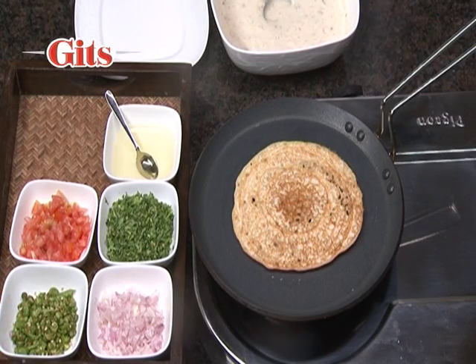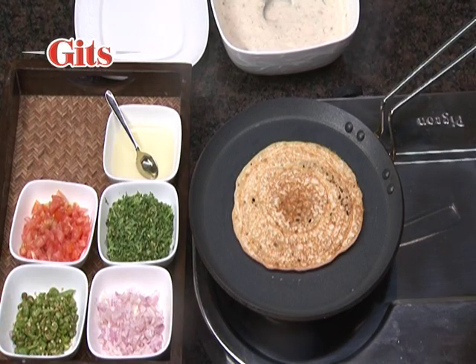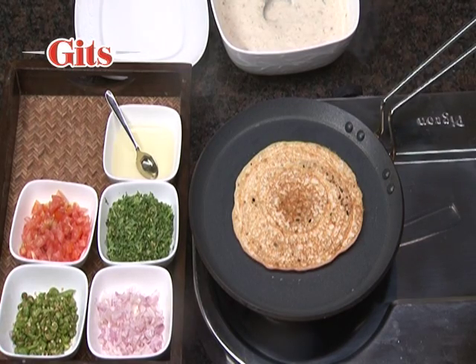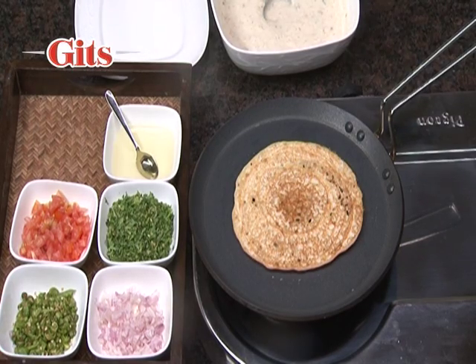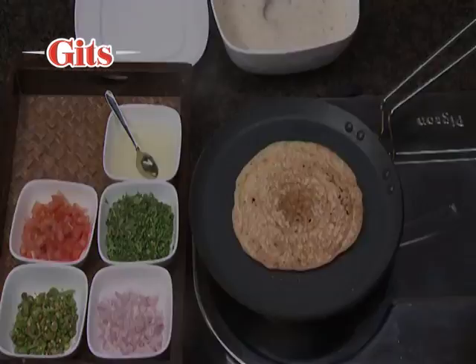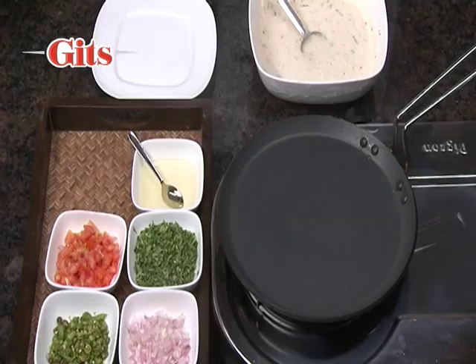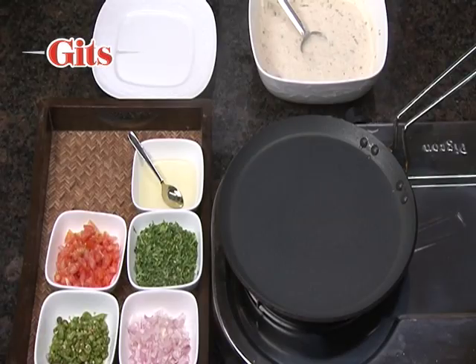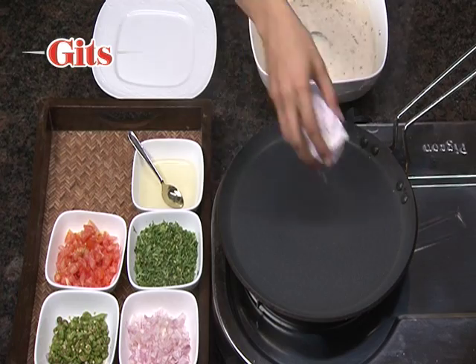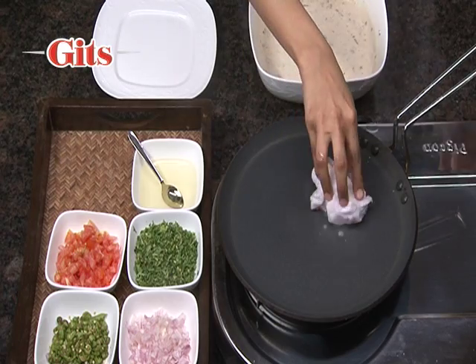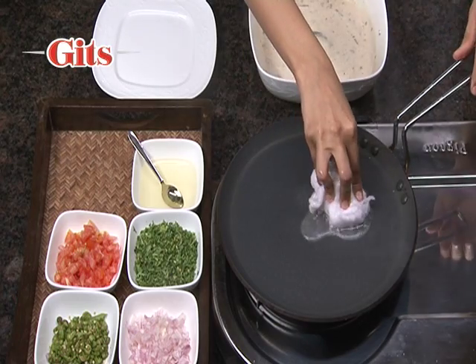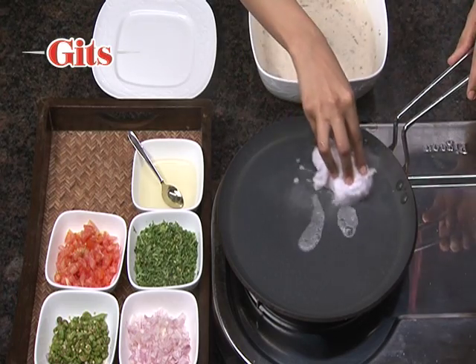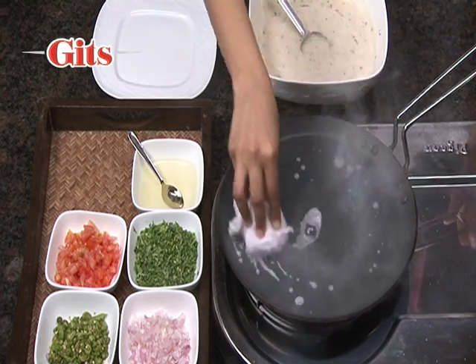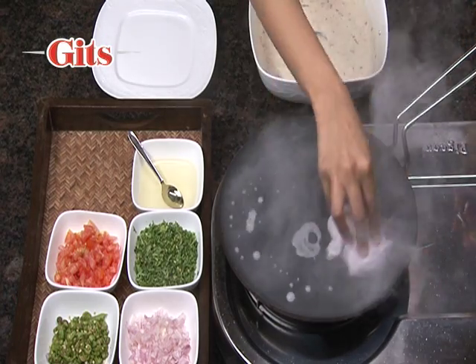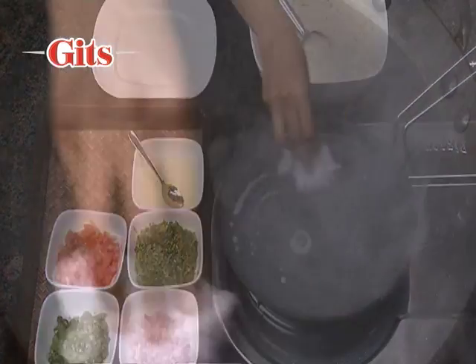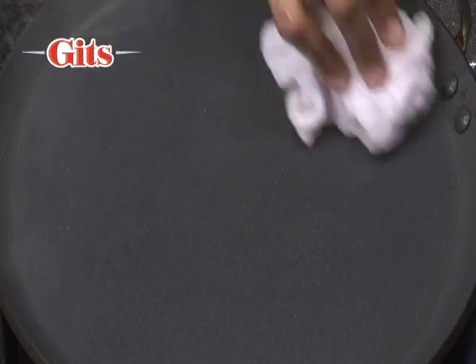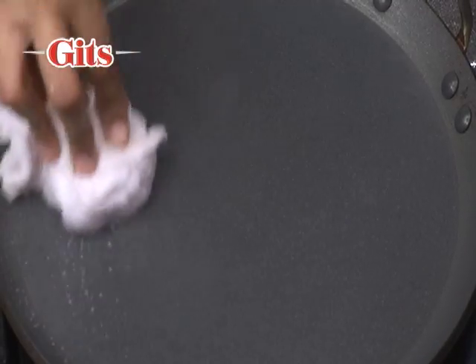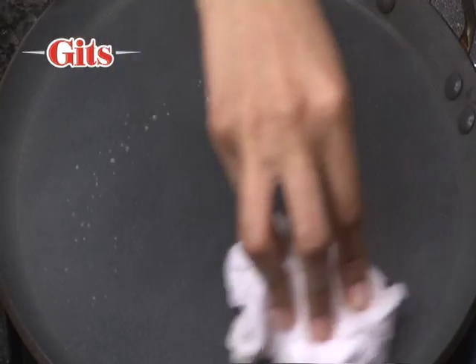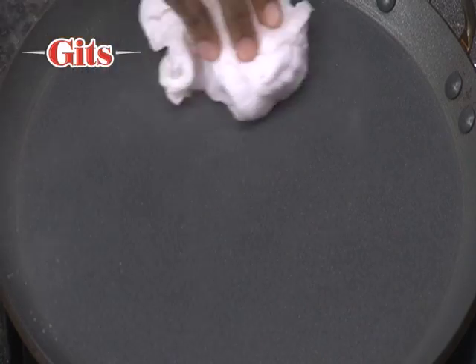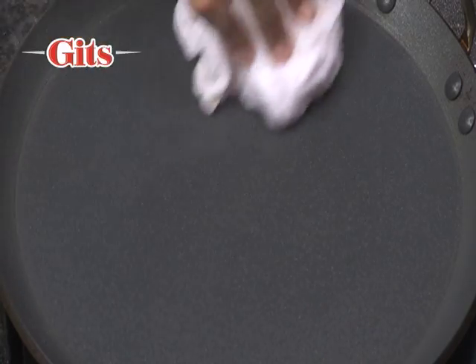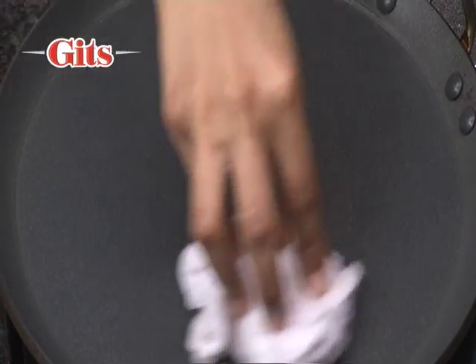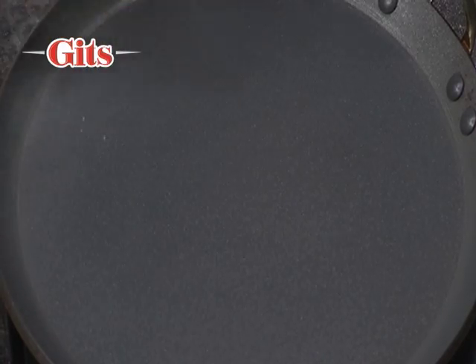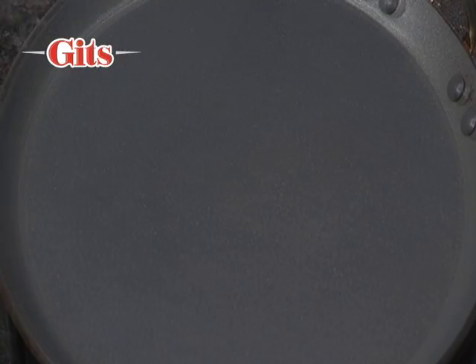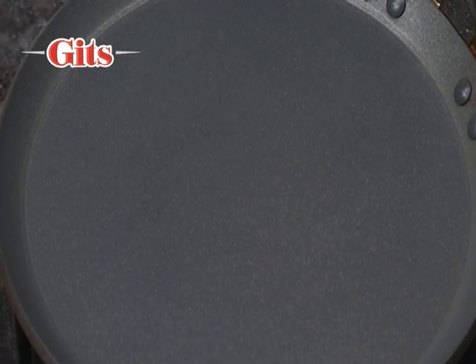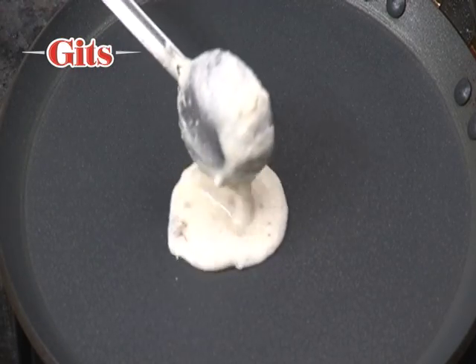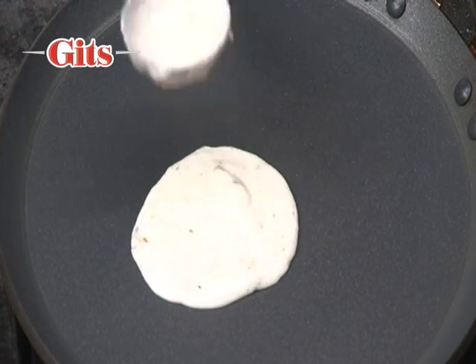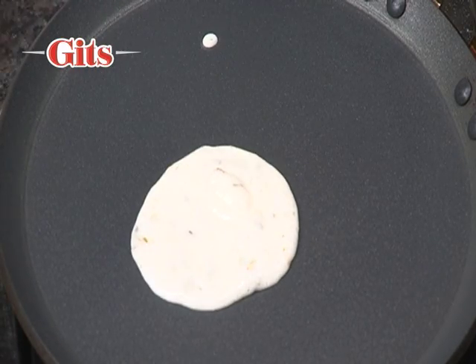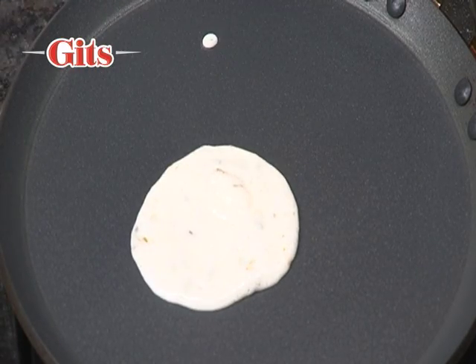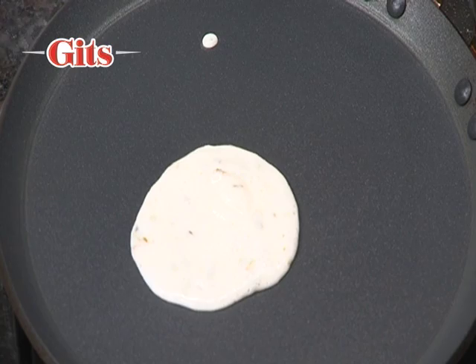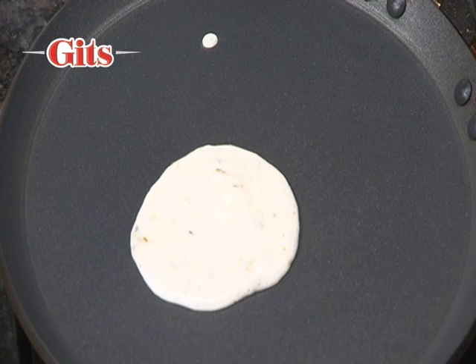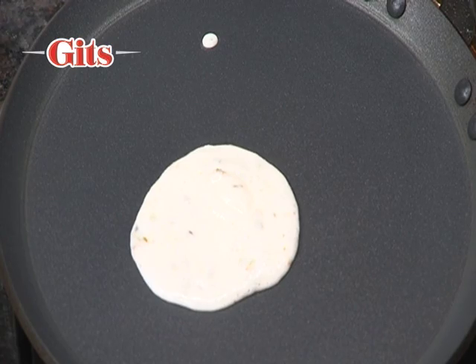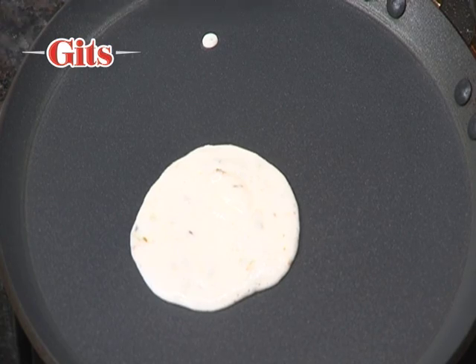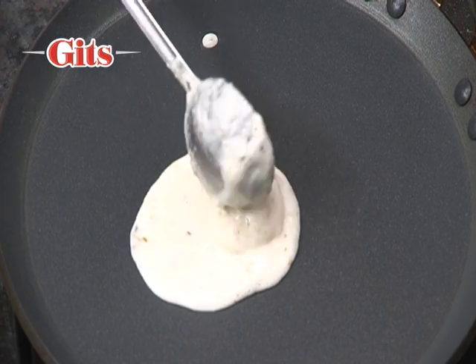Your plain utapam is ready. Now here is another variation of the utapam. First cool the pan with a wet muslin cloth and then follow the same steps as we did for the first utapam.